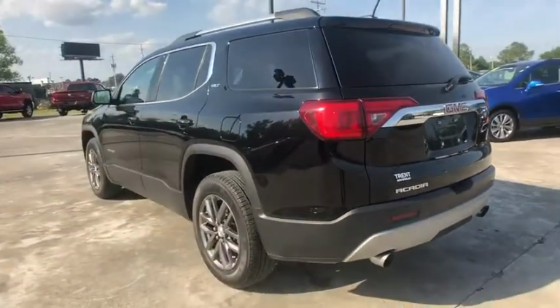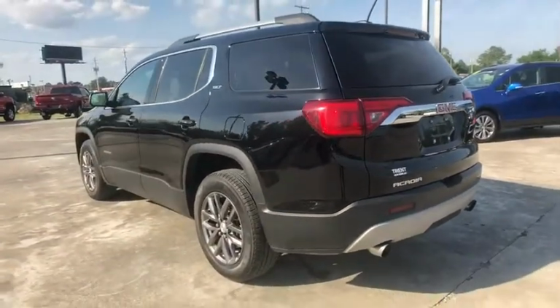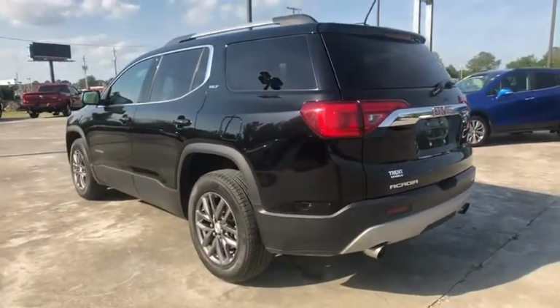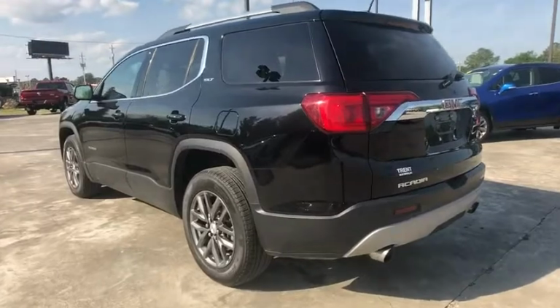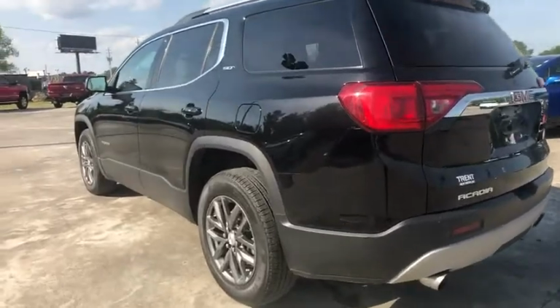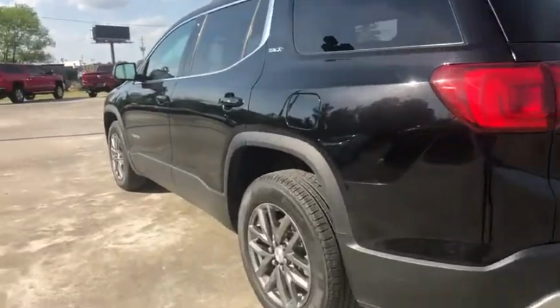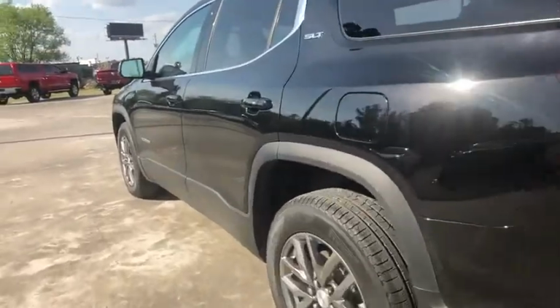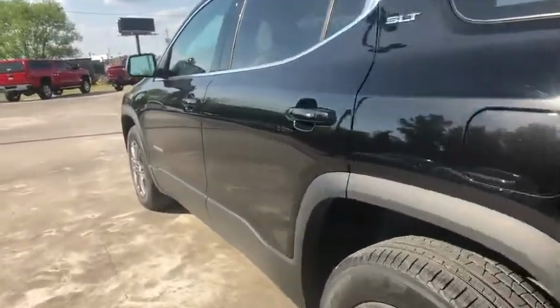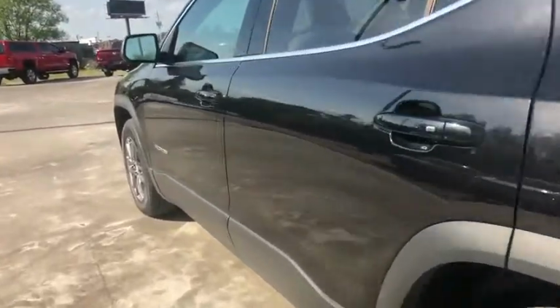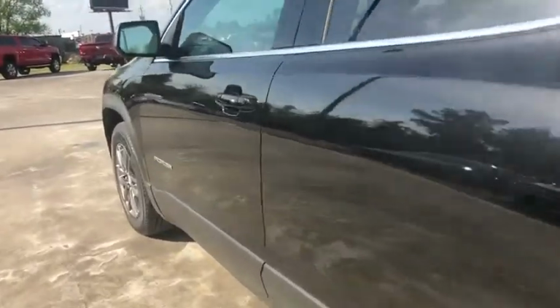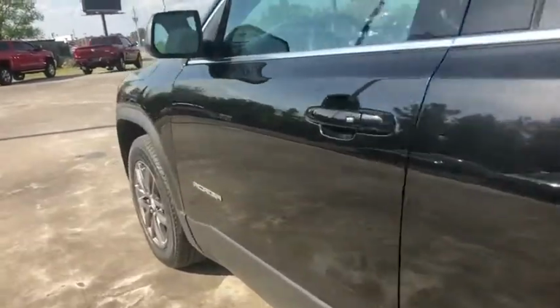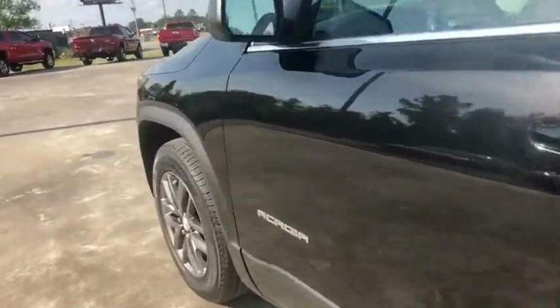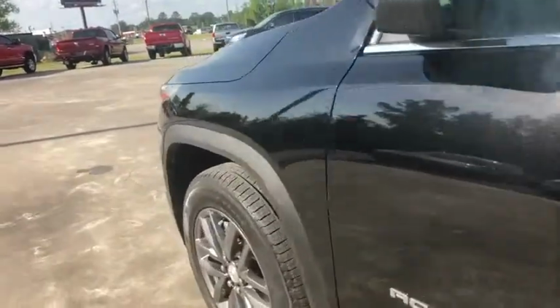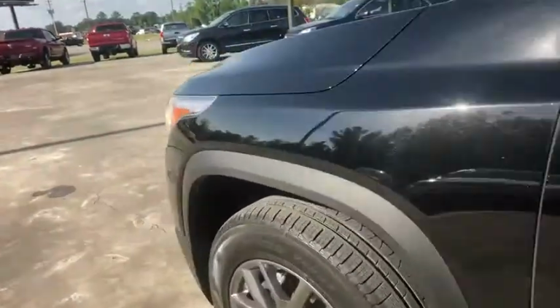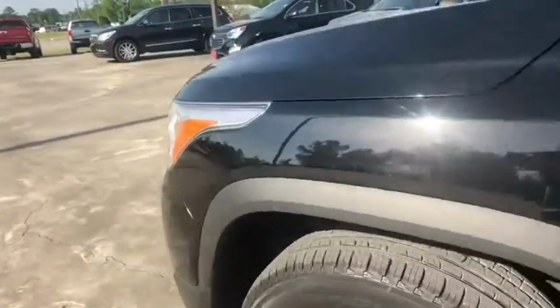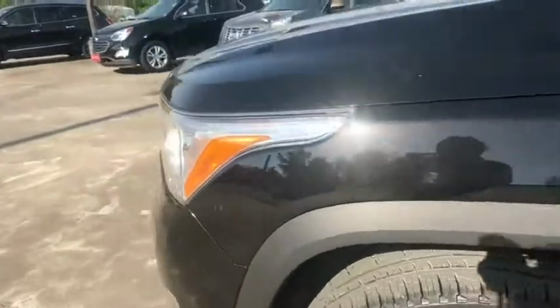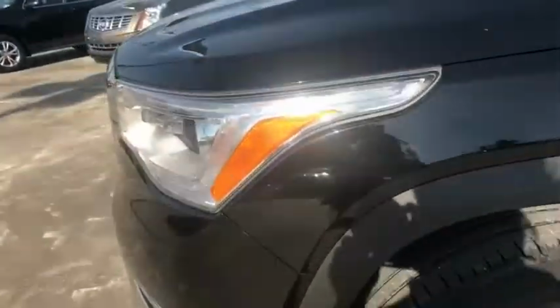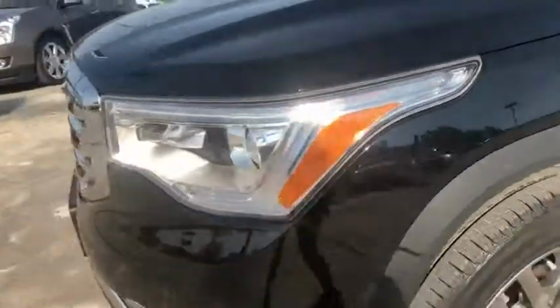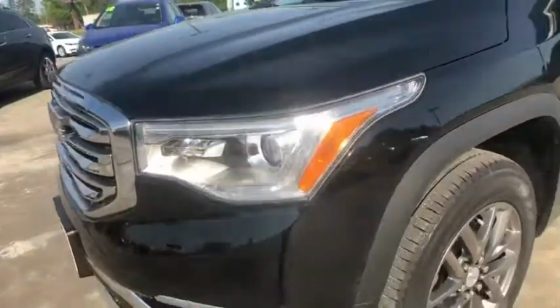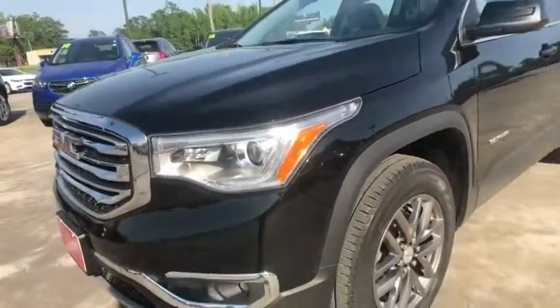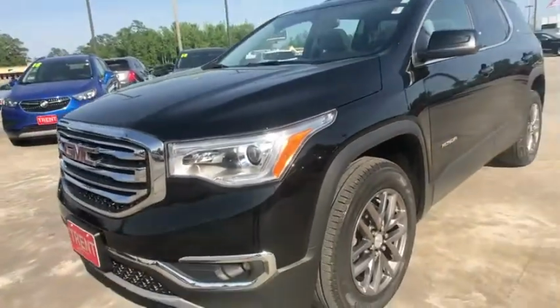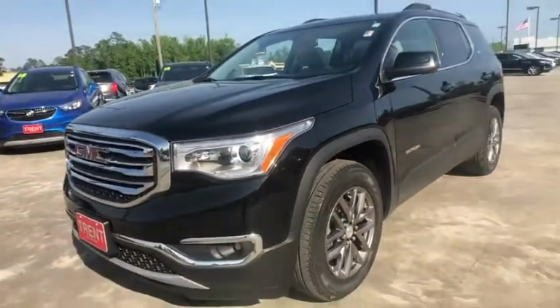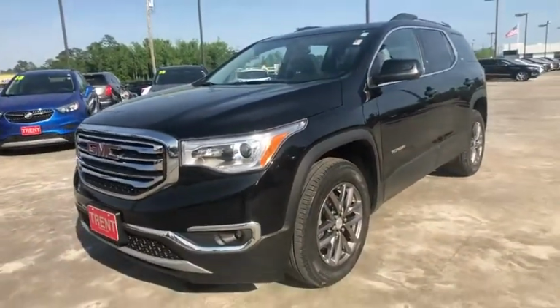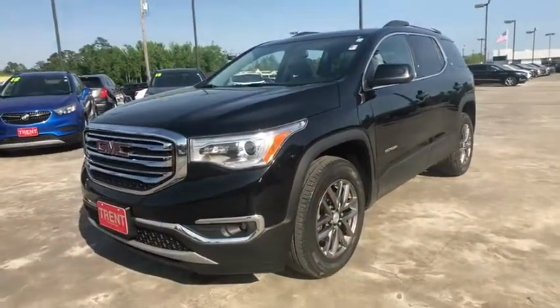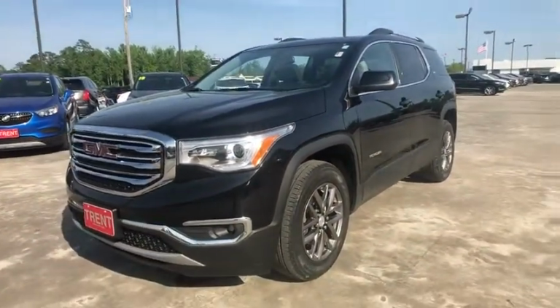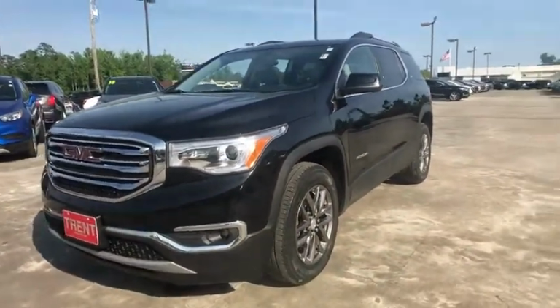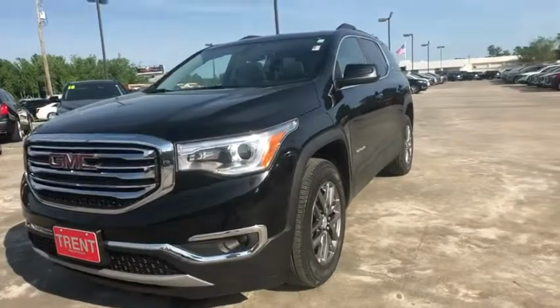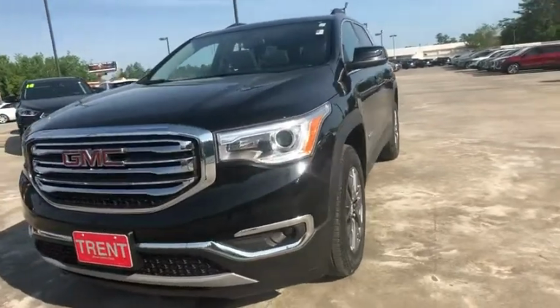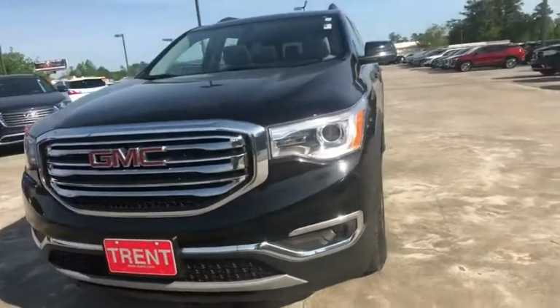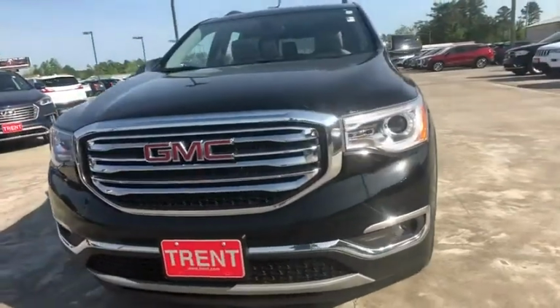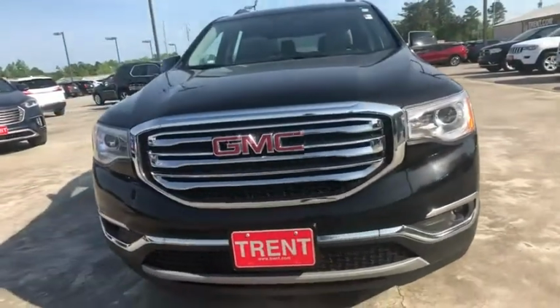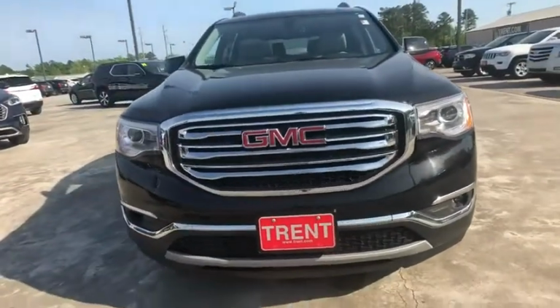This vehicle has less than 60,000 miles. Here are some of this vehicle's great options: remote engine start, traction control, backup camera, power passenger seat, lane departure warning, keyless entry, anti-lock braking system.